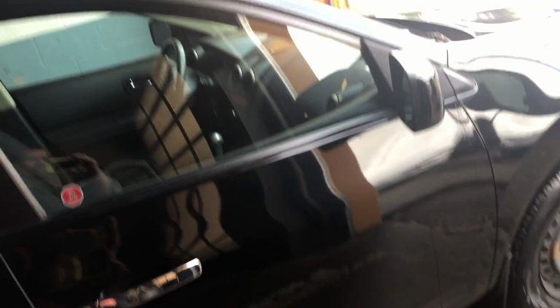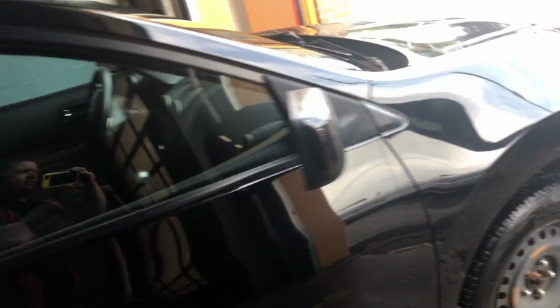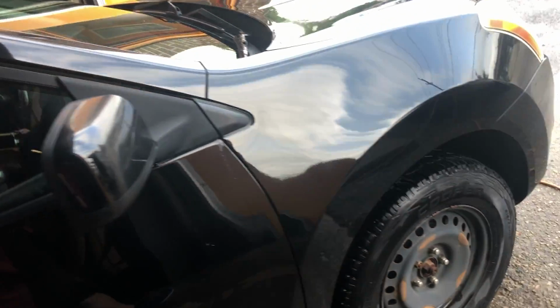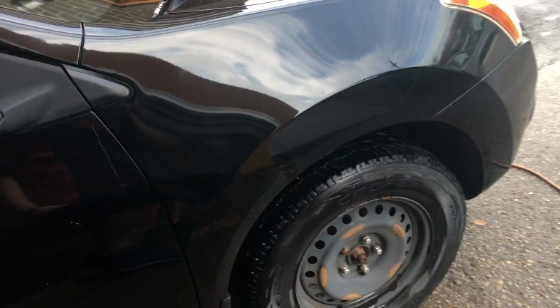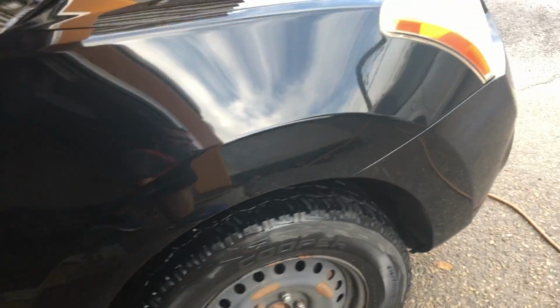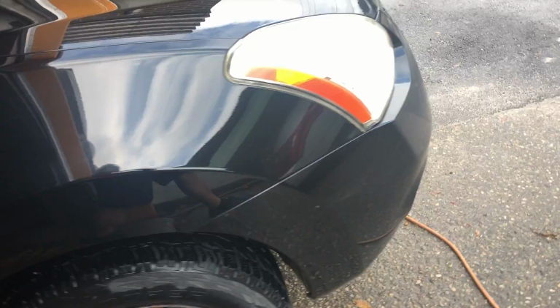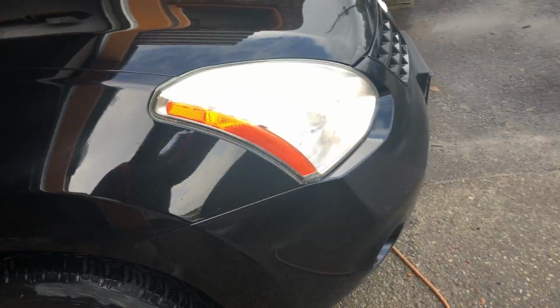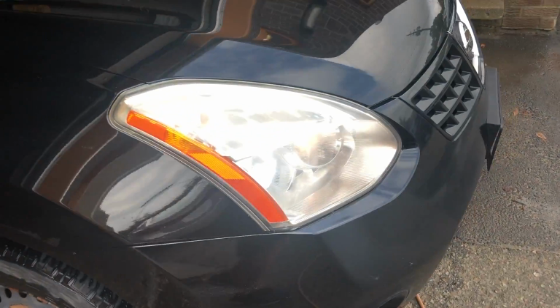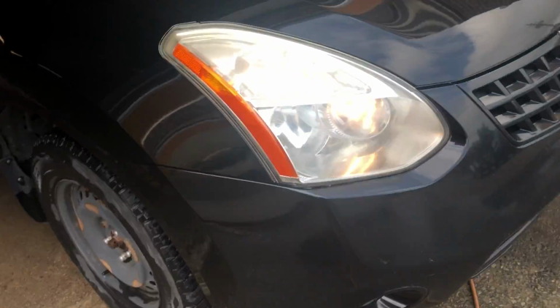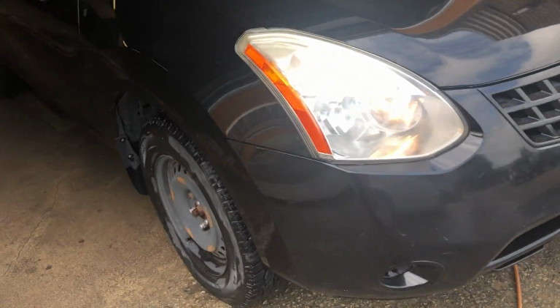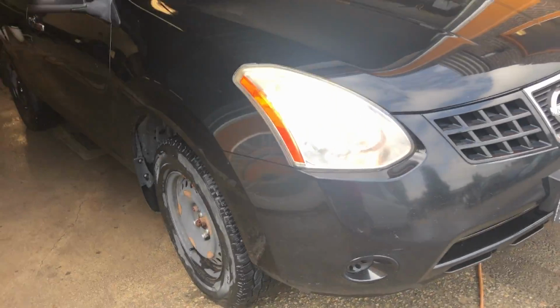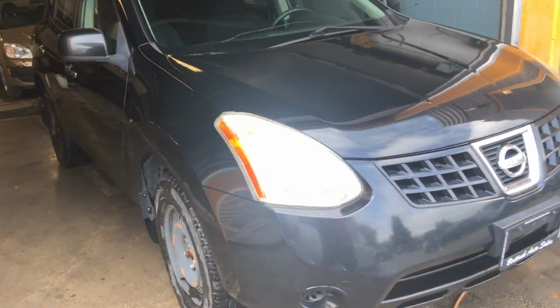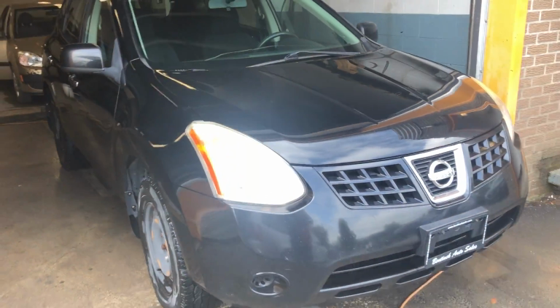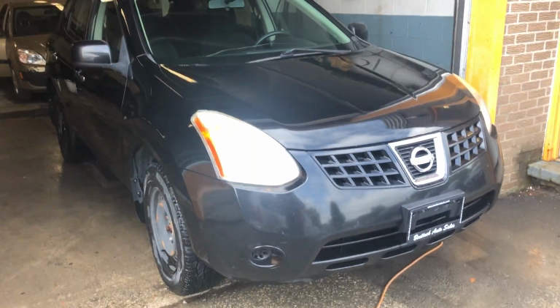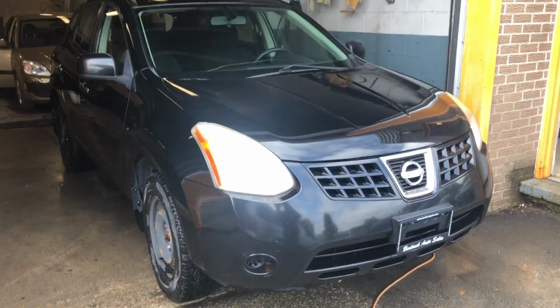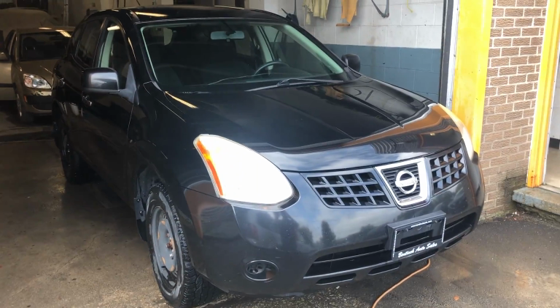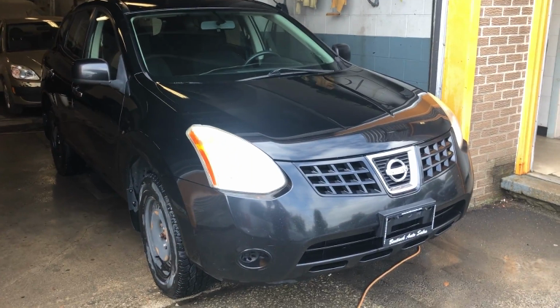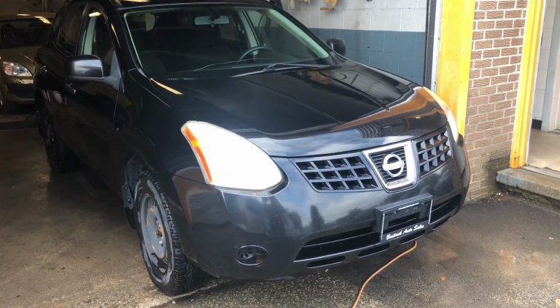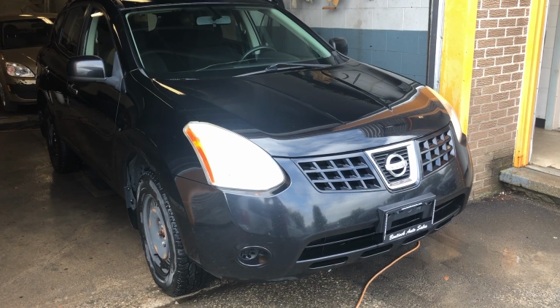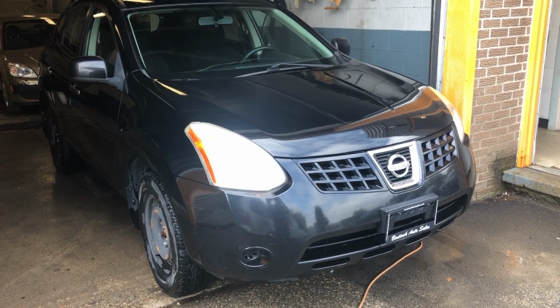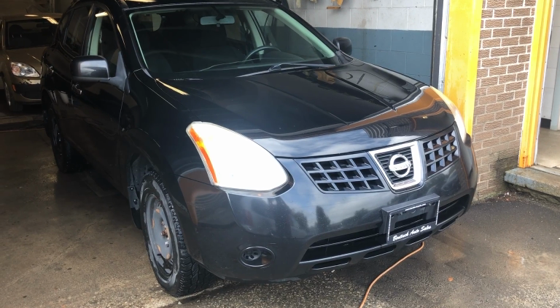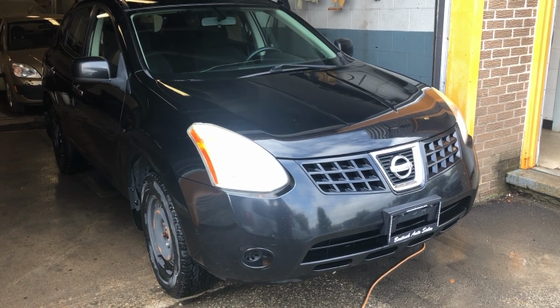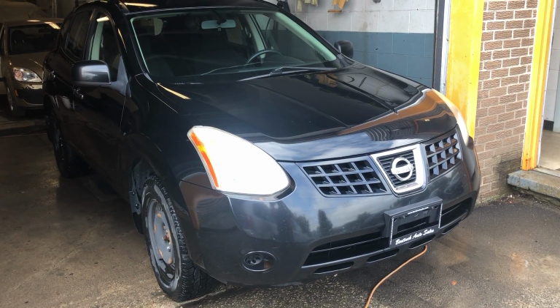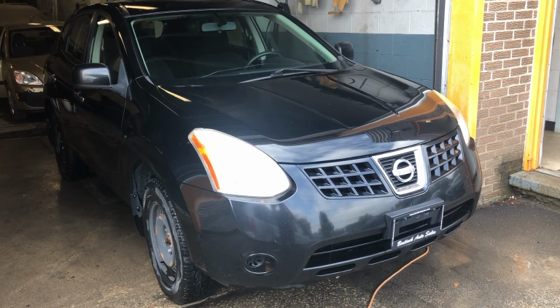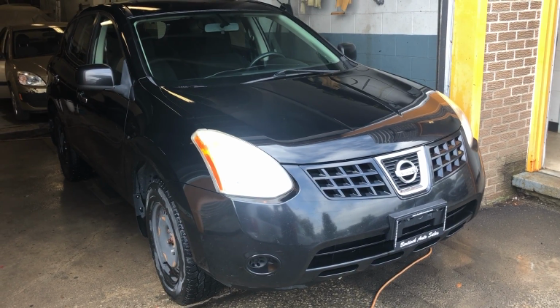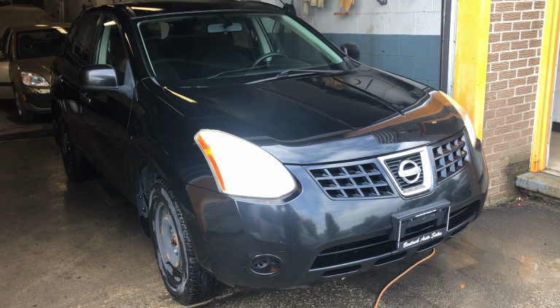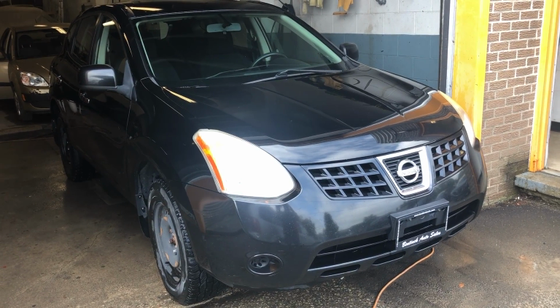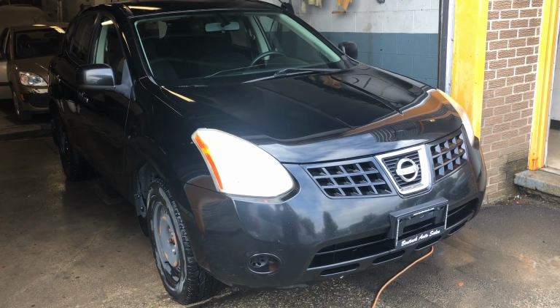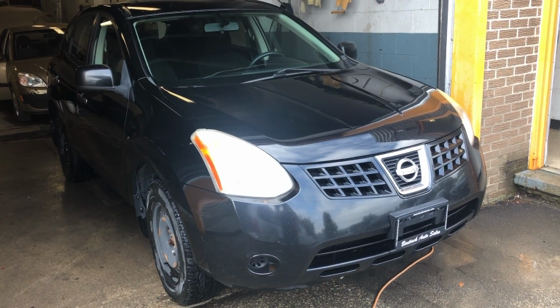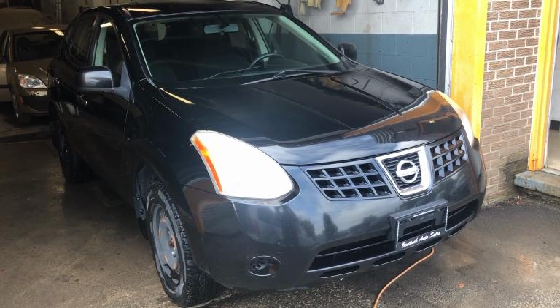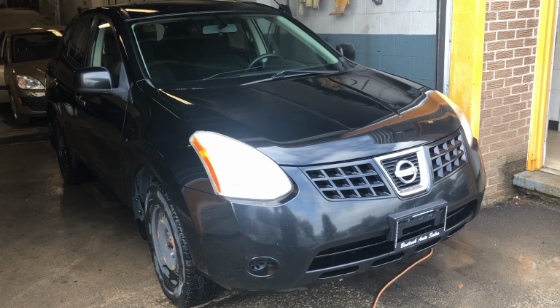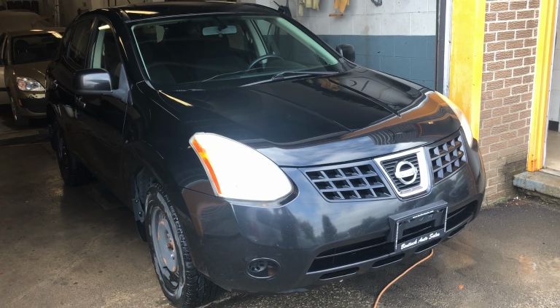So if you're looking for a well-priced SUV that's in great shape, this could be for you. Give us a call, number is 519-507-1471, and this is Noah from Benneke Auto Sales. Have yourselves a great day.